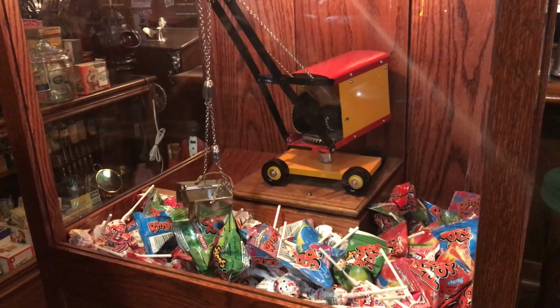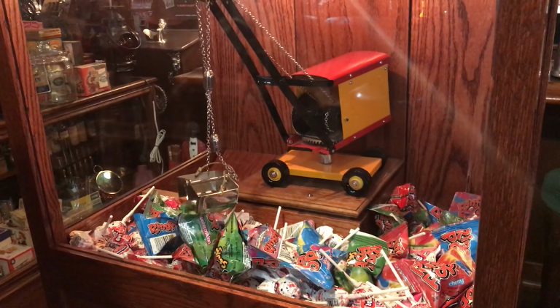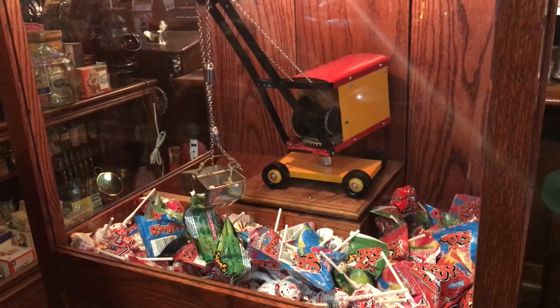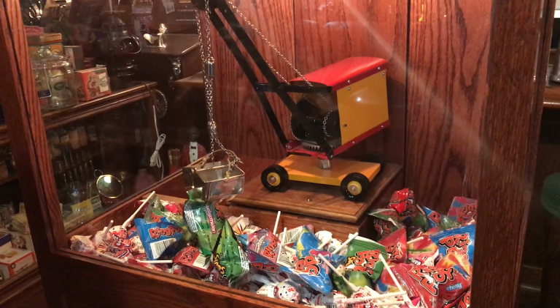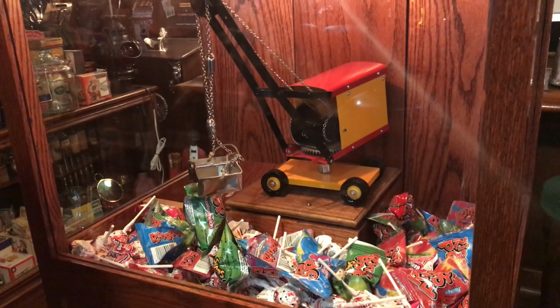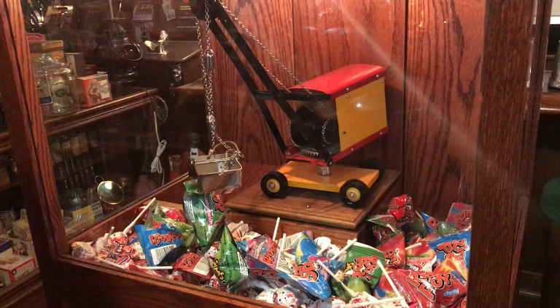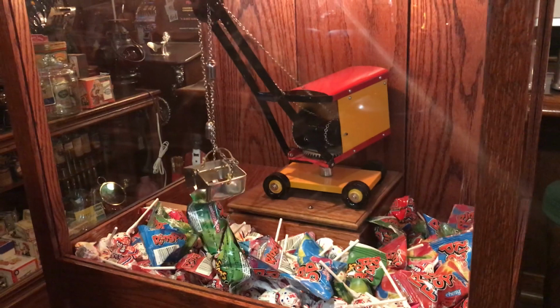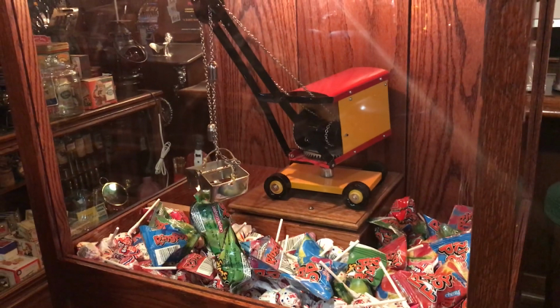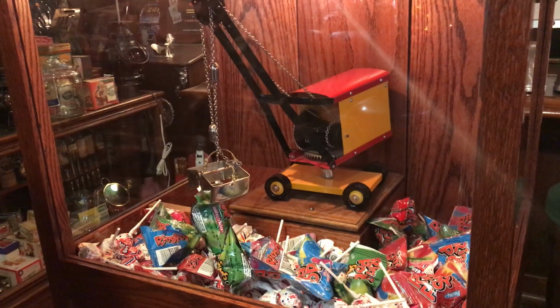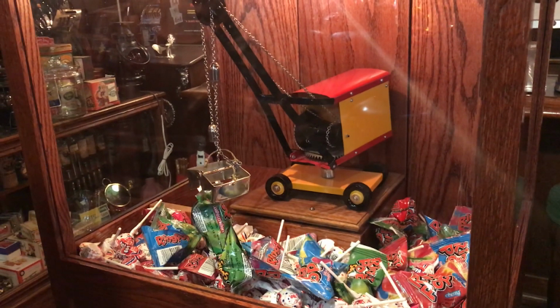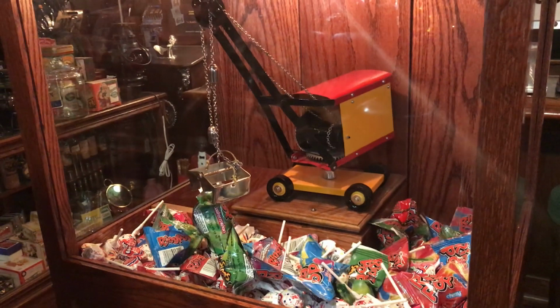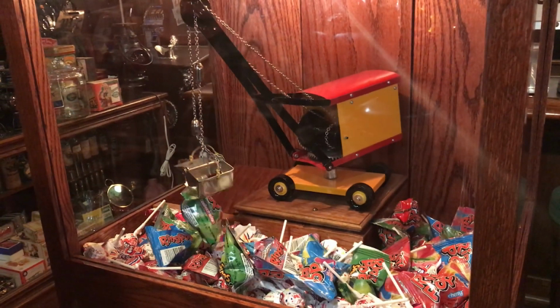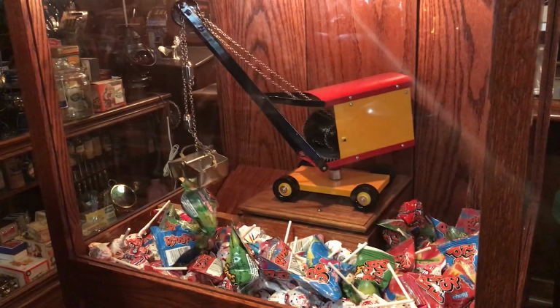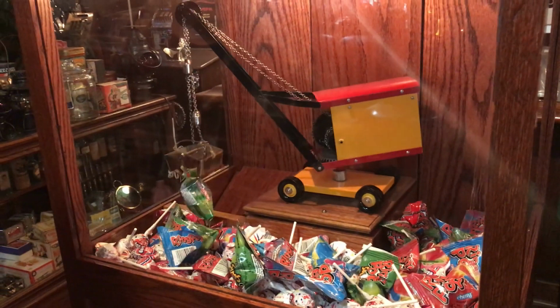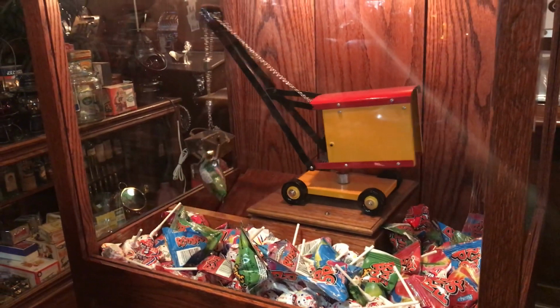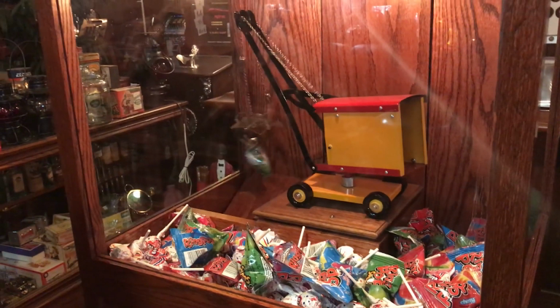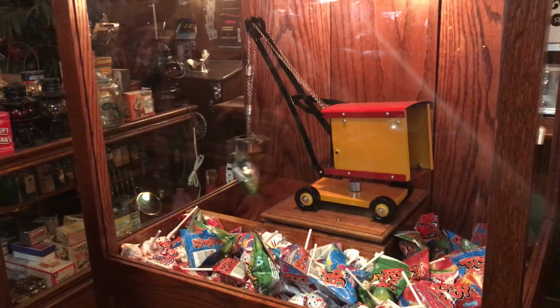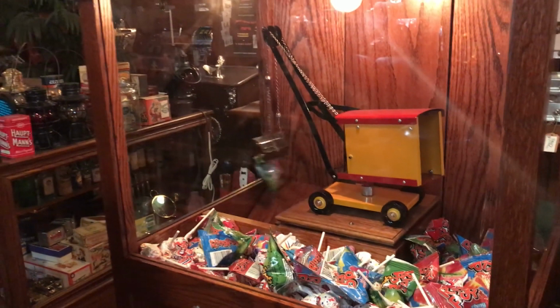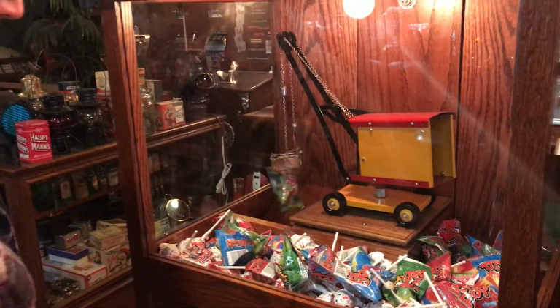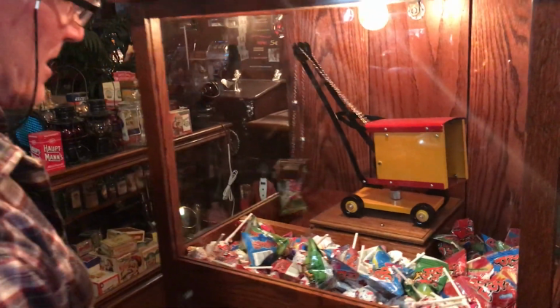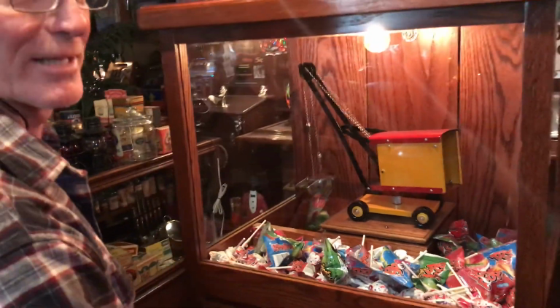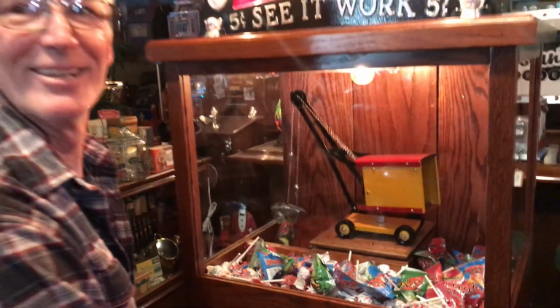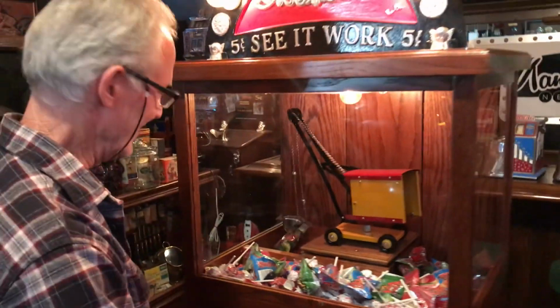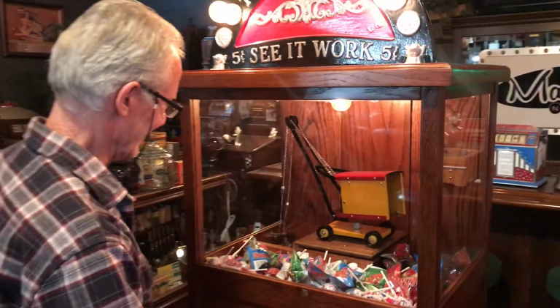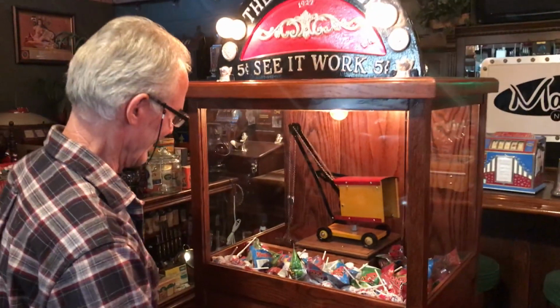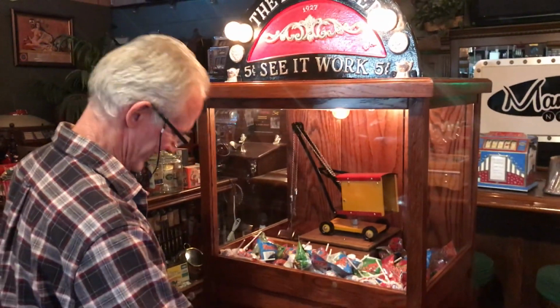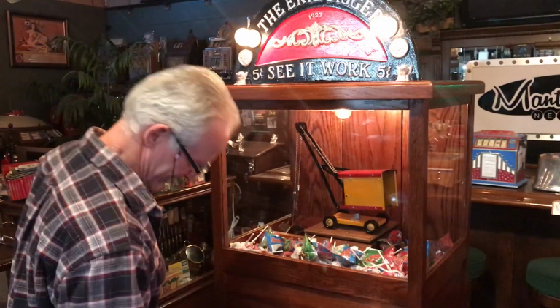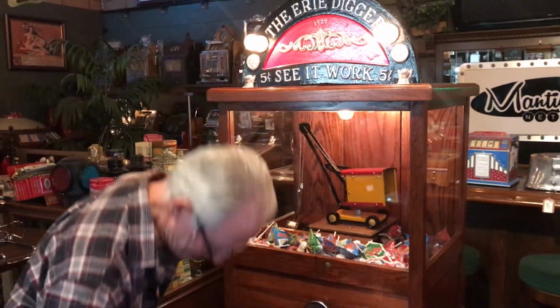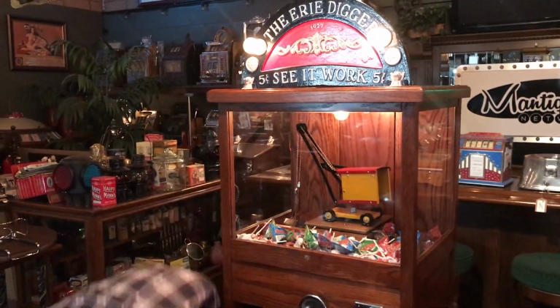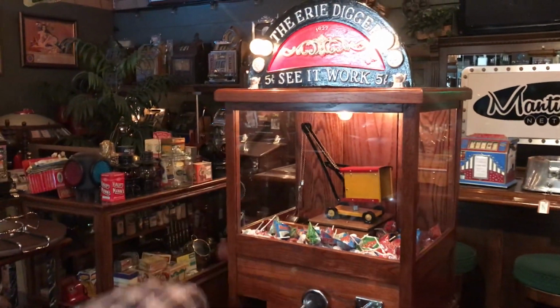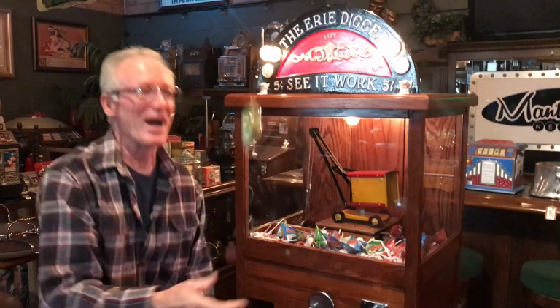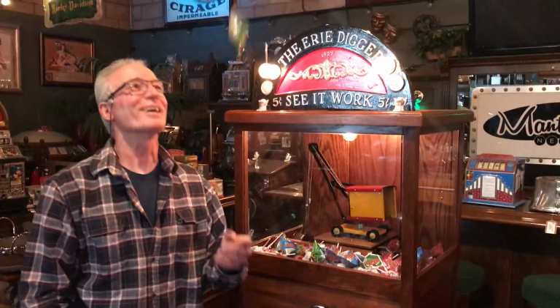Come on, baby! Oh, my battery ran out of the camera — just kidding. Bada boom. I'm a winner!